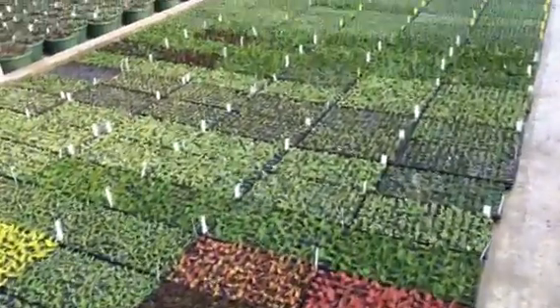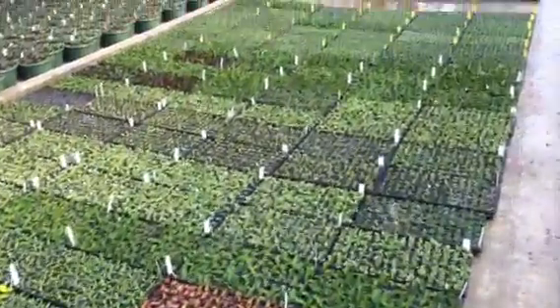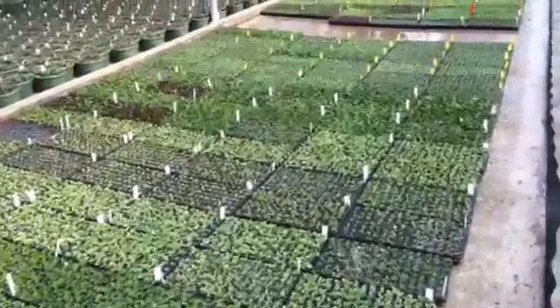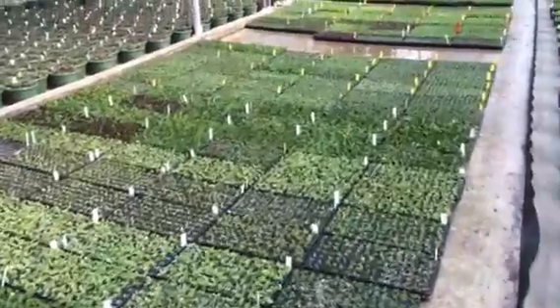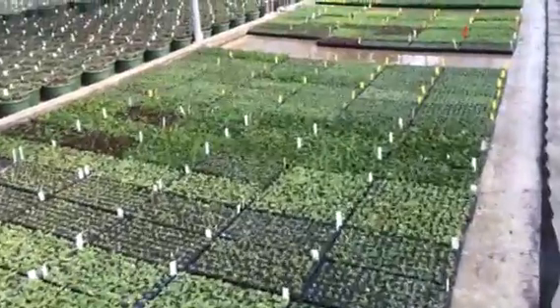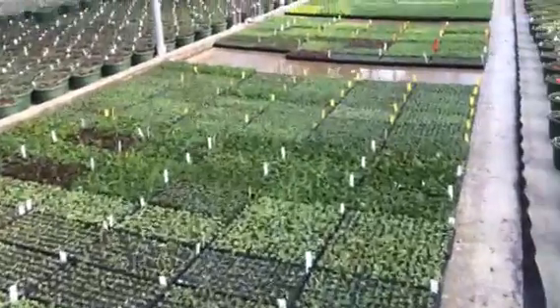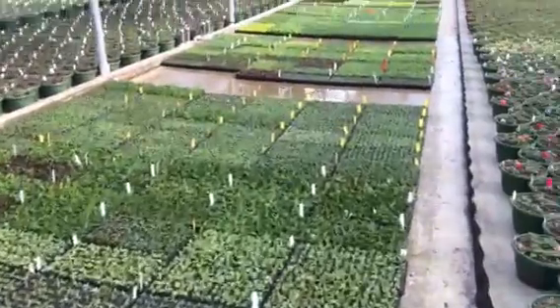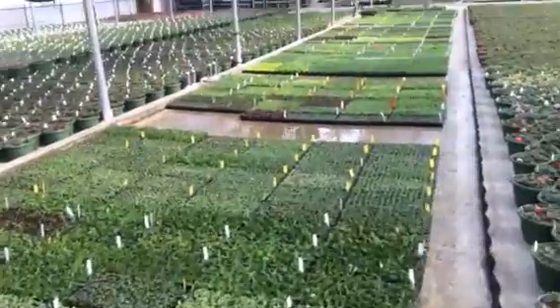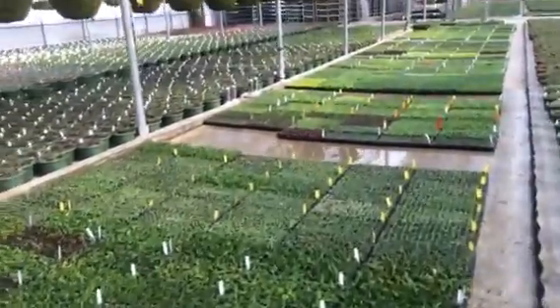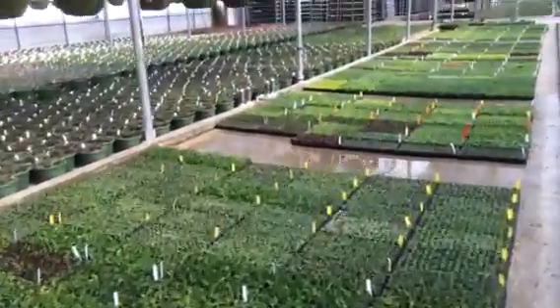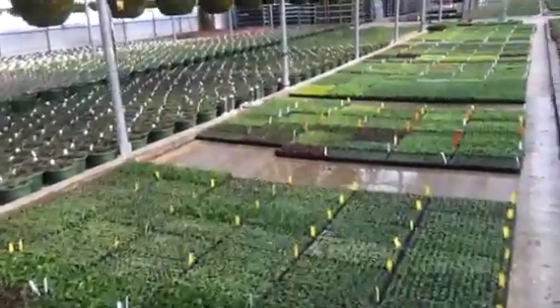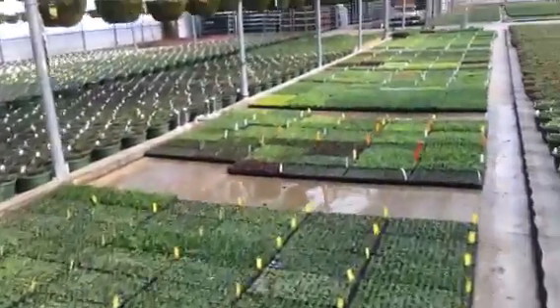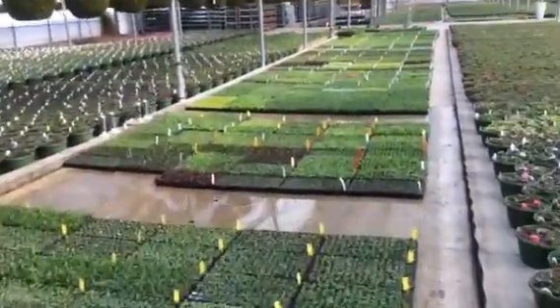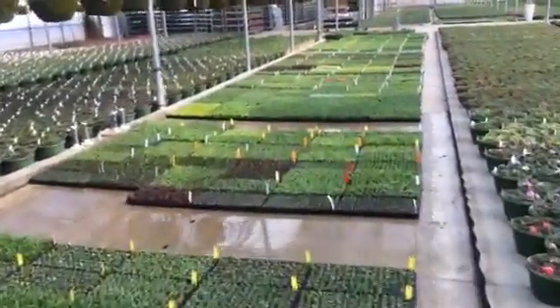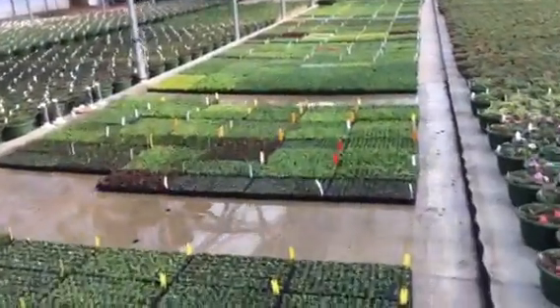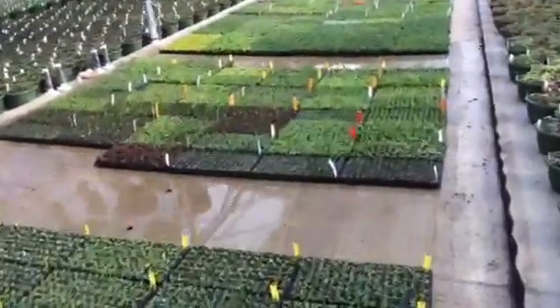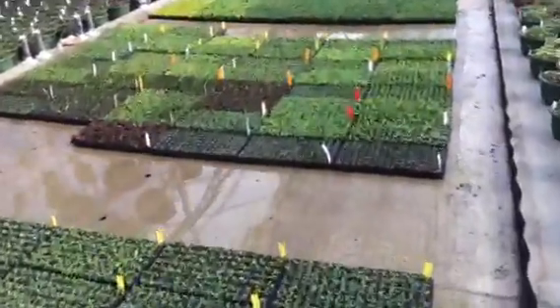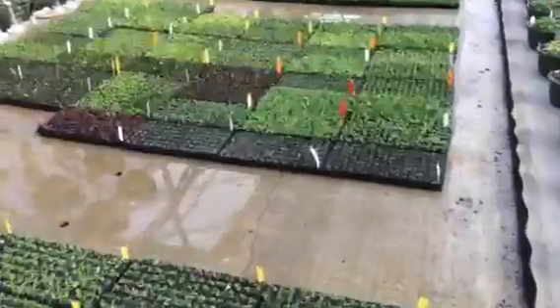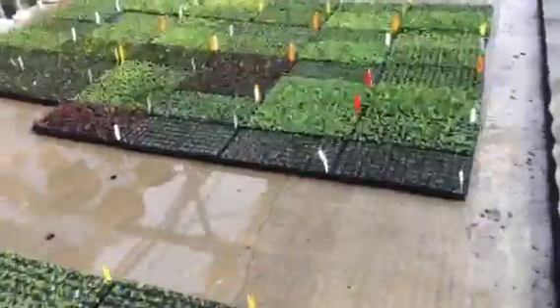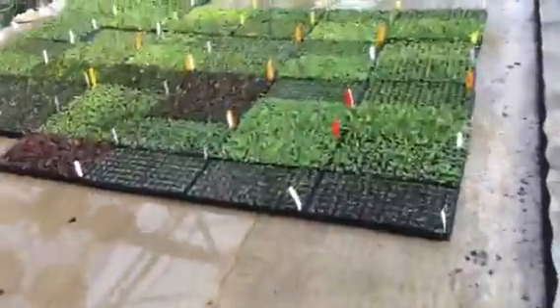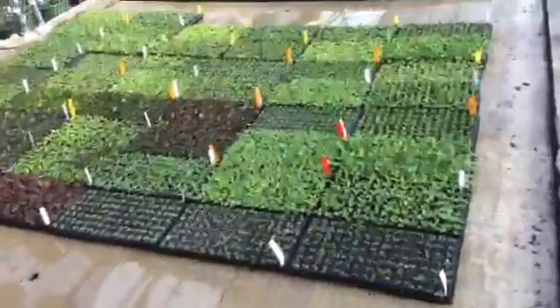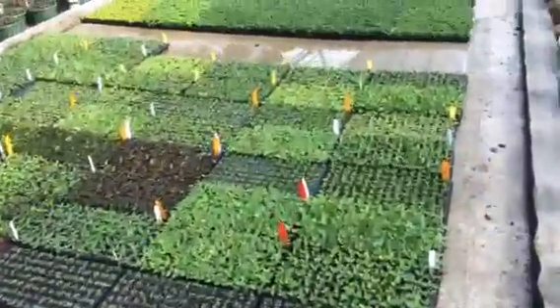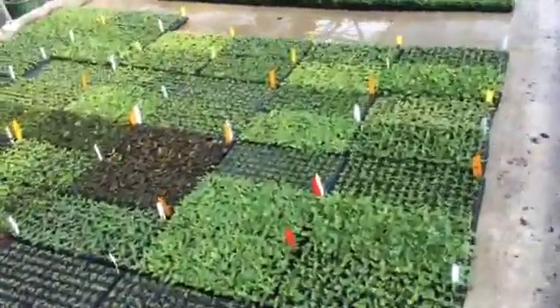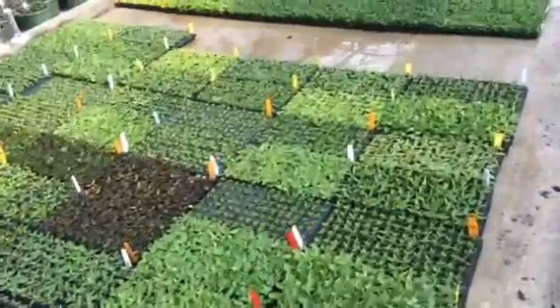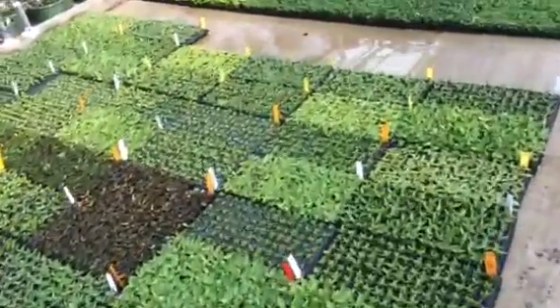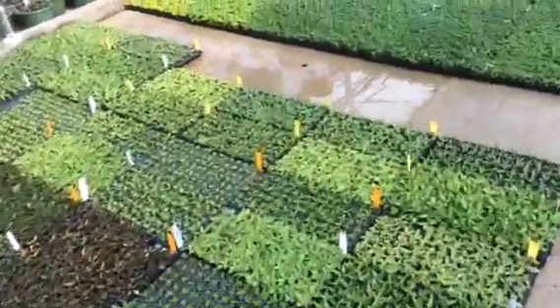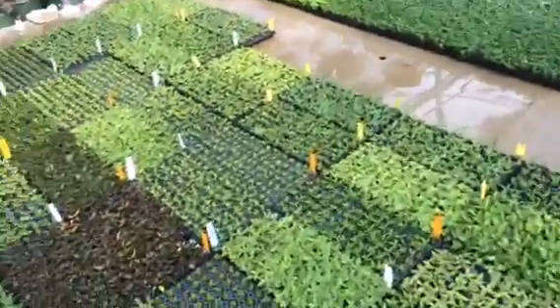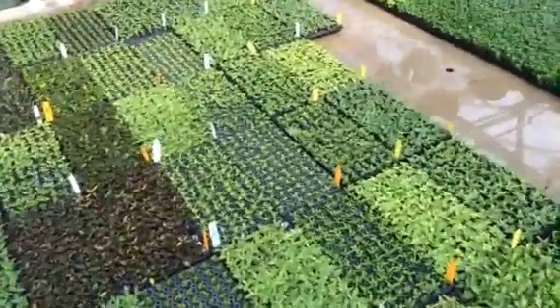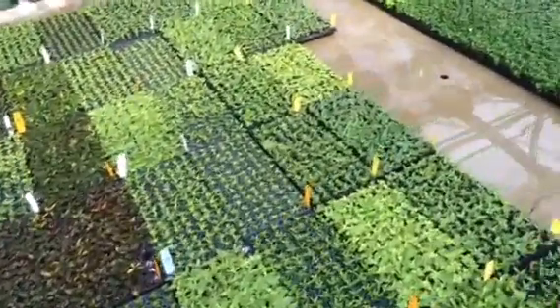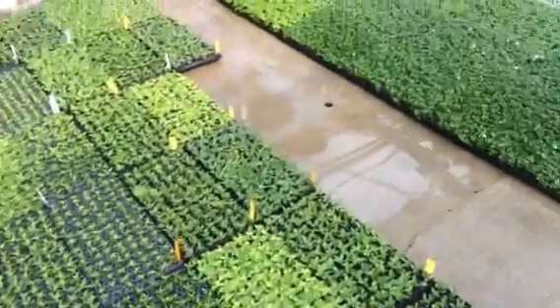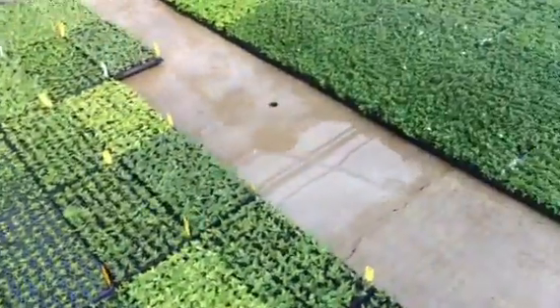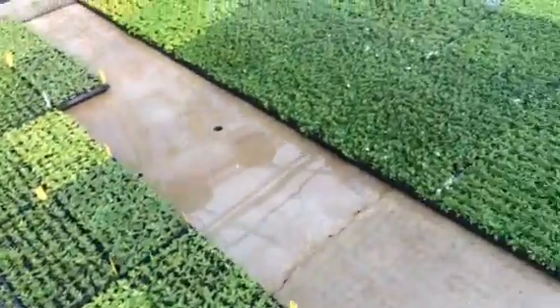Kind of looks like a patchwork quilt. And as you go down the way, you can see the floor is wet — that's where it's been misting. So anything underneath that wet area is getting roots.